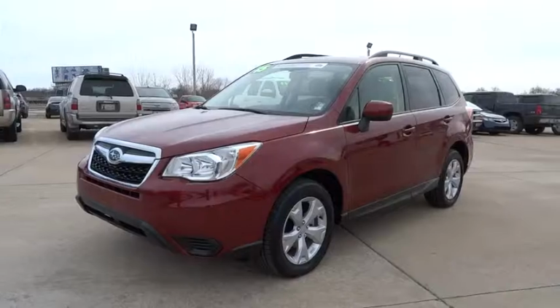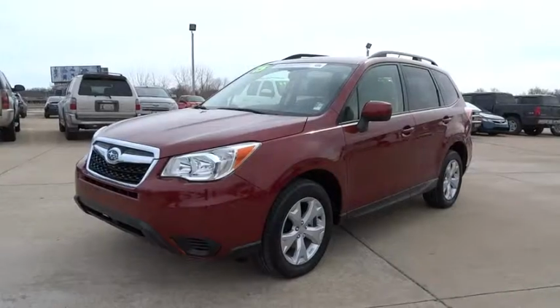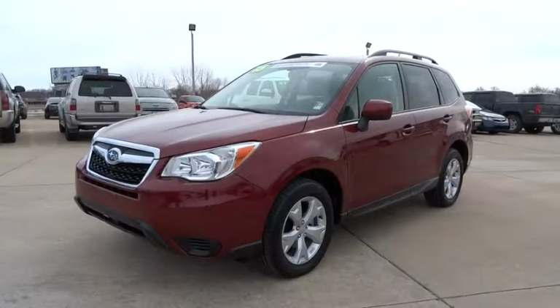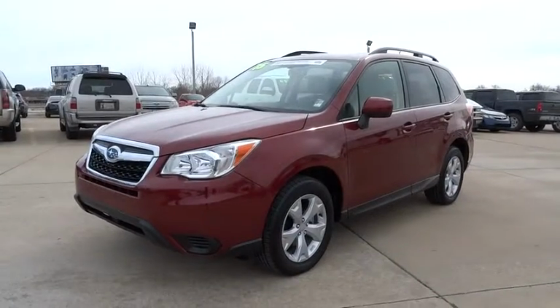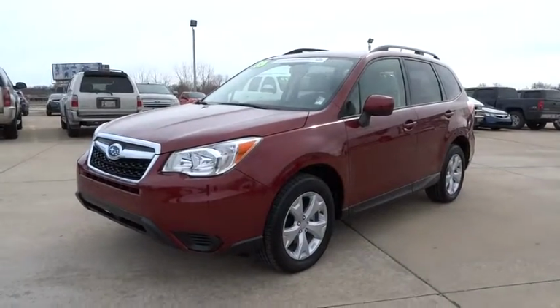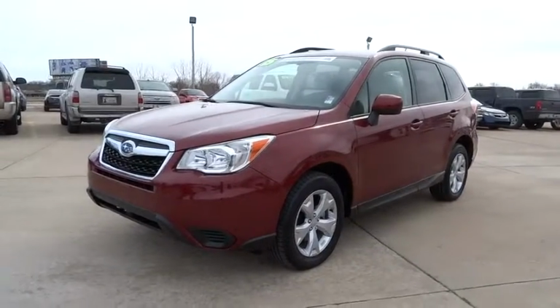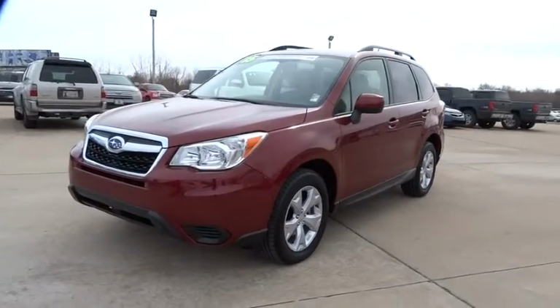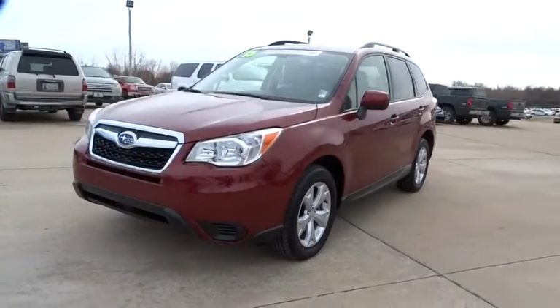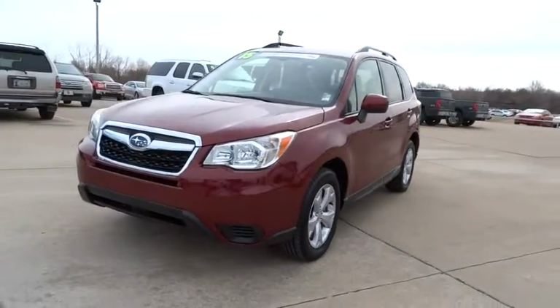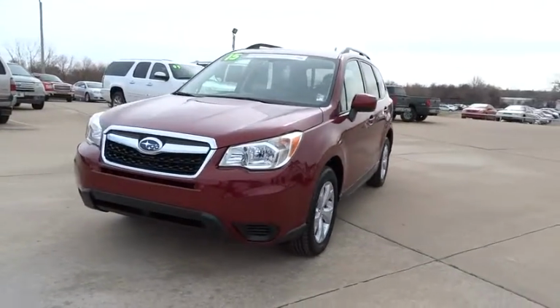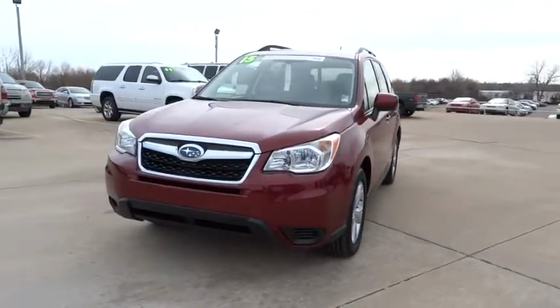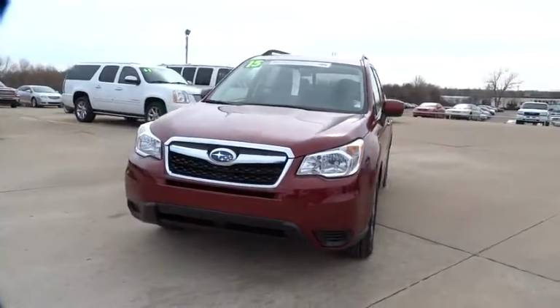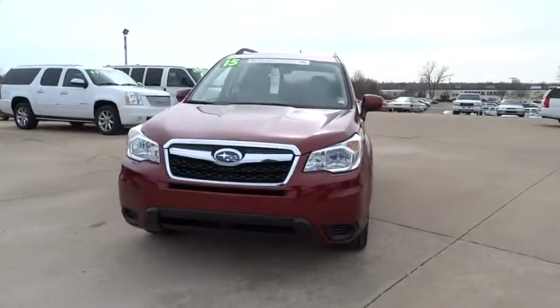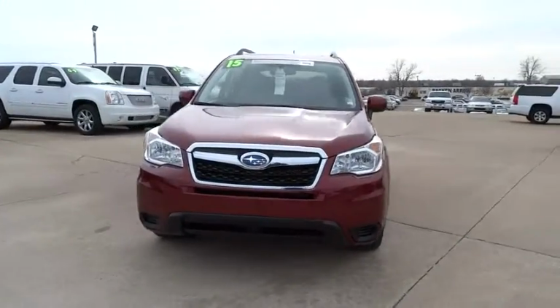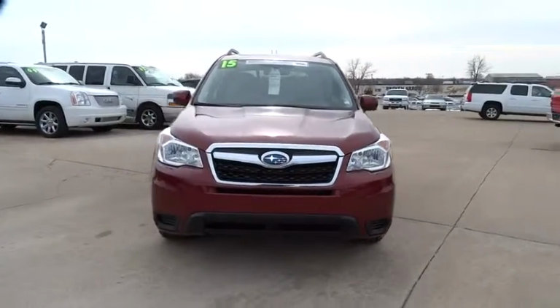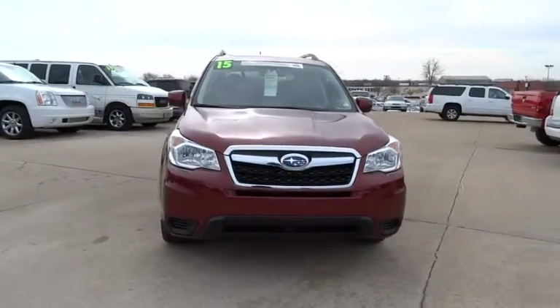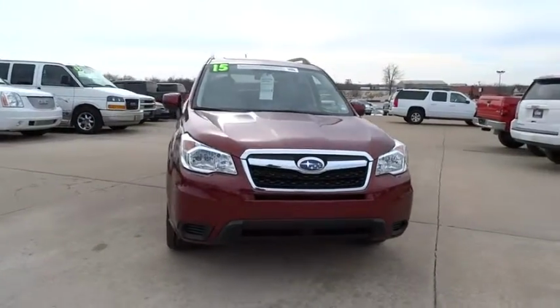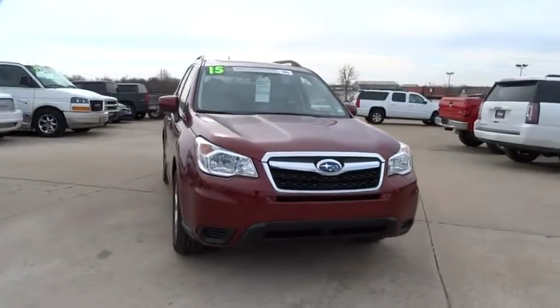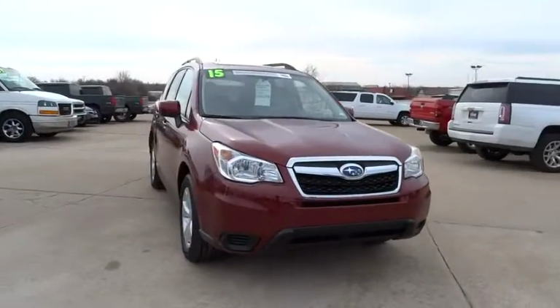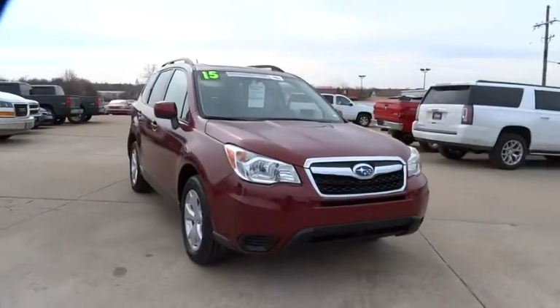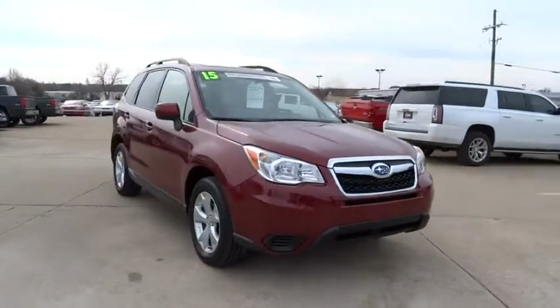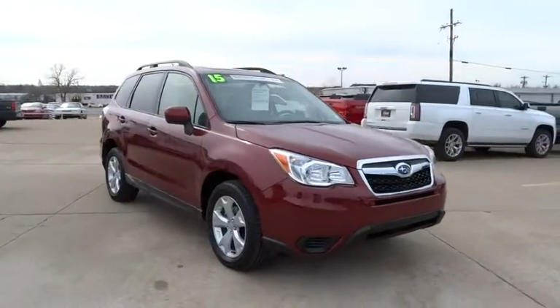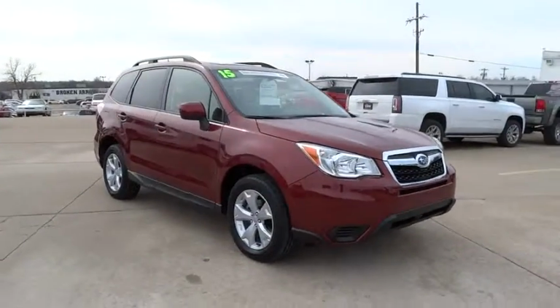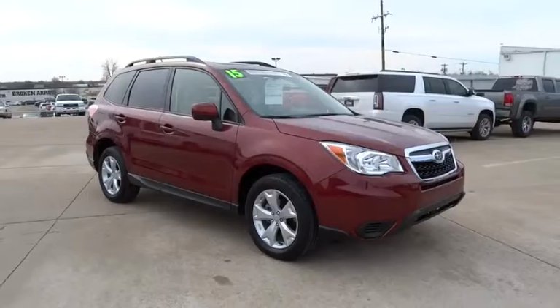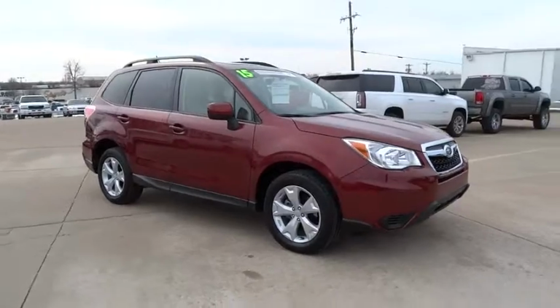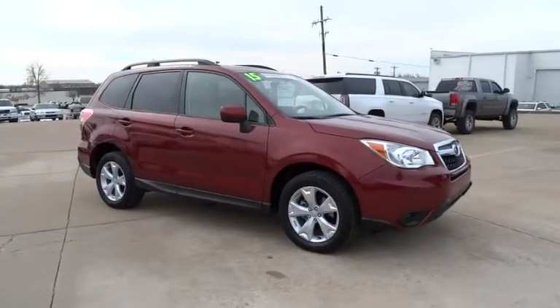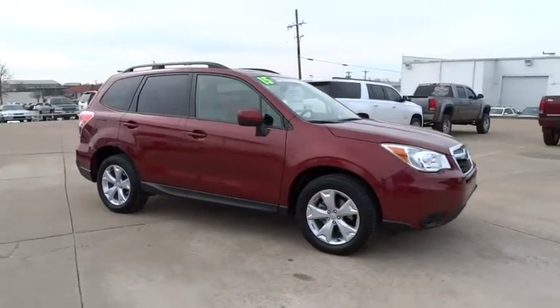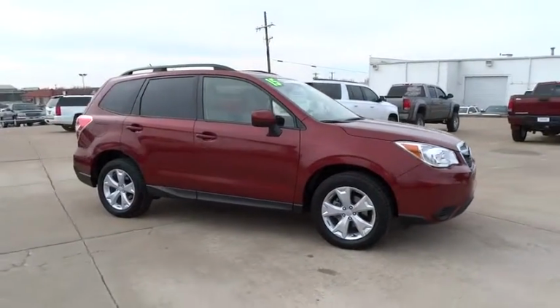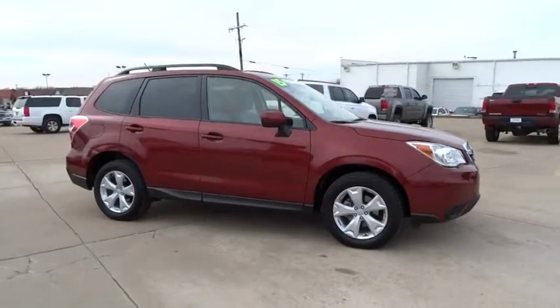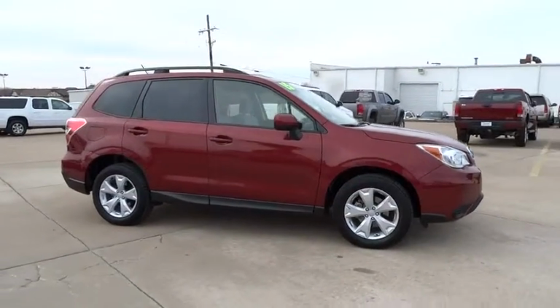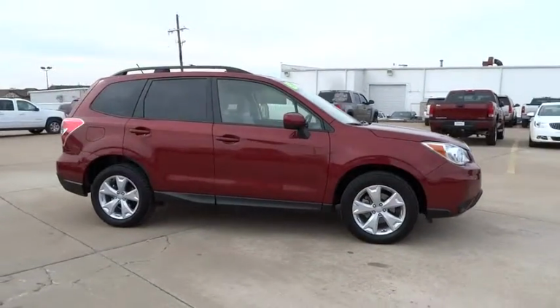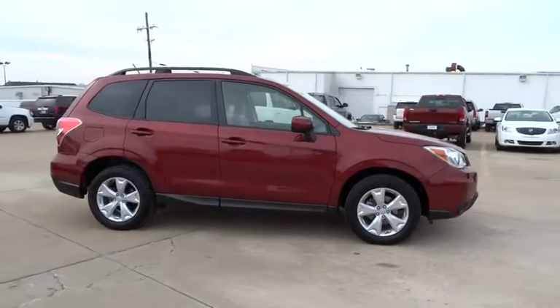The 2015 Forester. The Subaru Forester is a sensible, practical, and affordable vehicle. It has an impressive, comfortable ride and handles well. This vehicle has less than 9,000 miles. Here are some of this vehicle's great options.